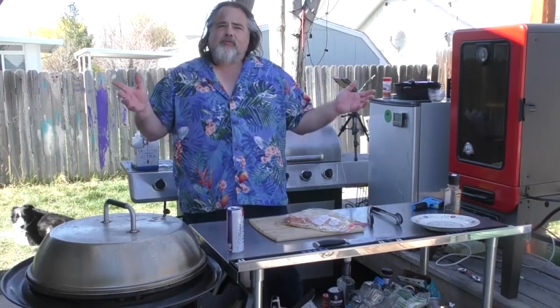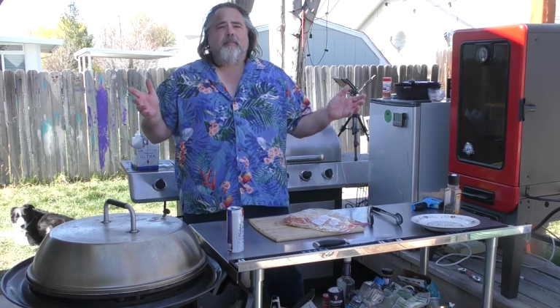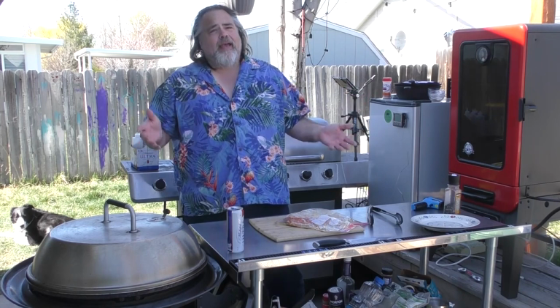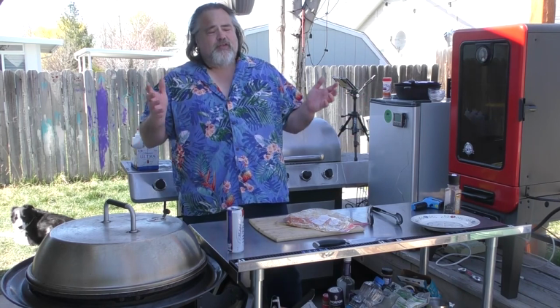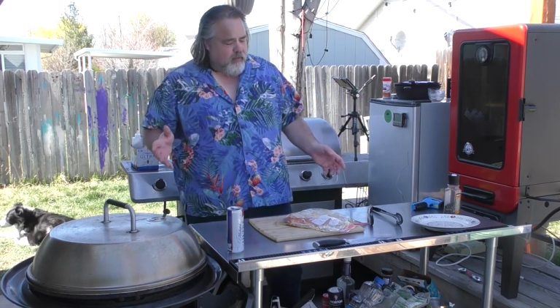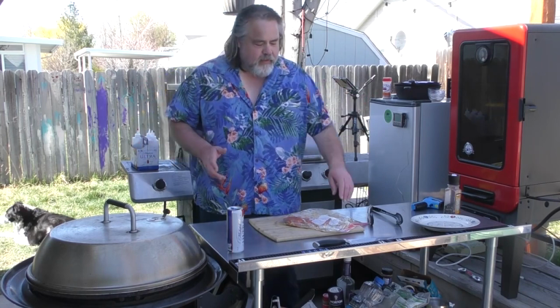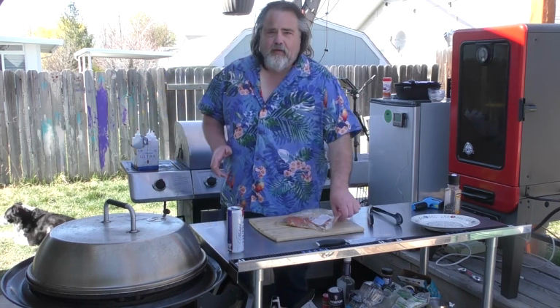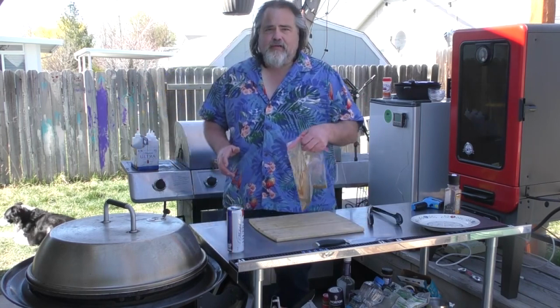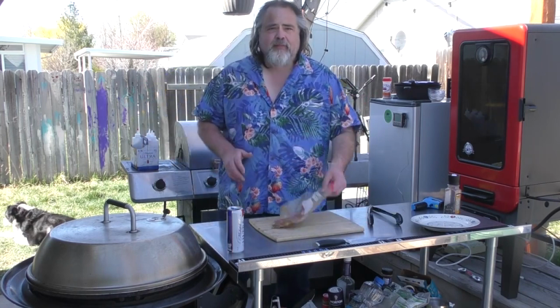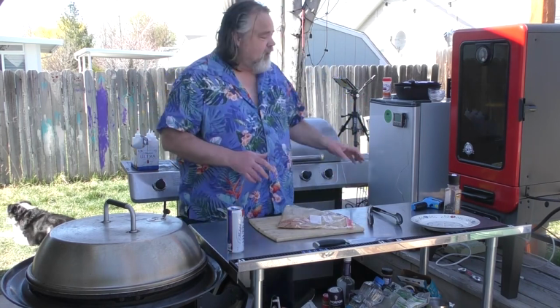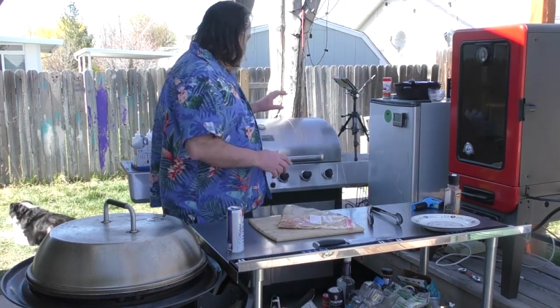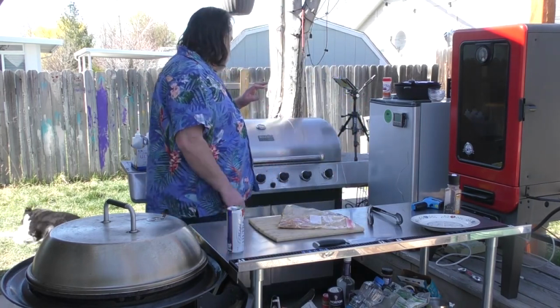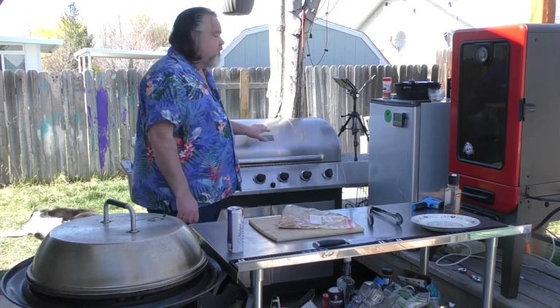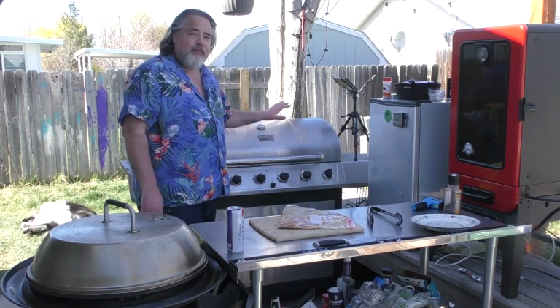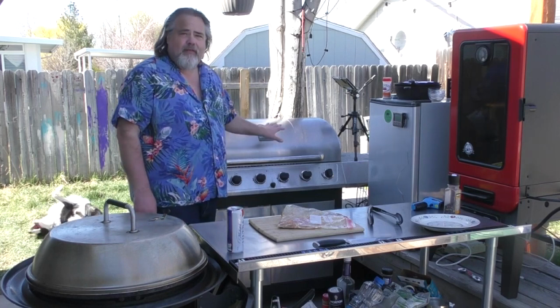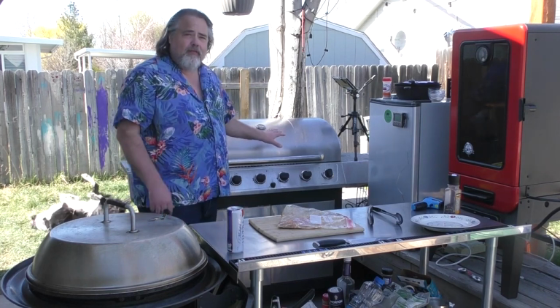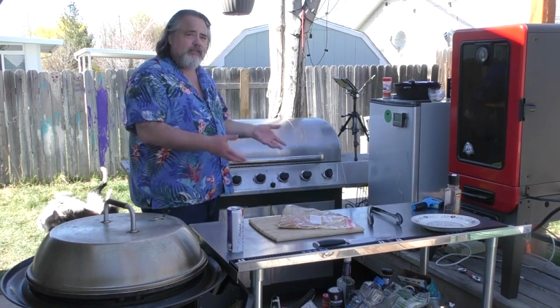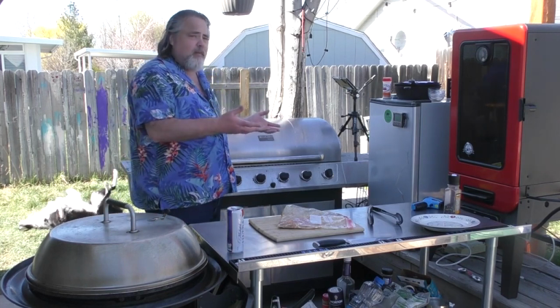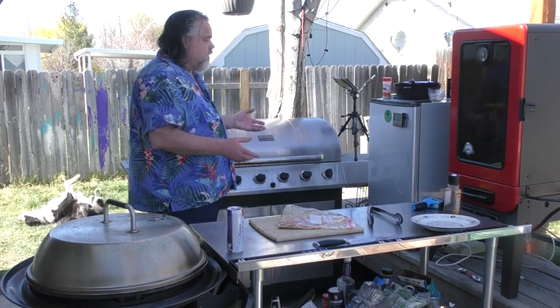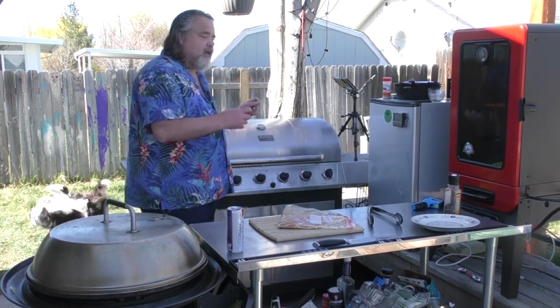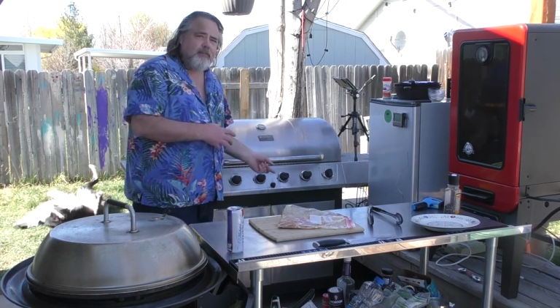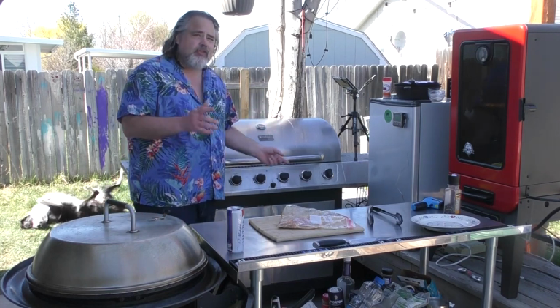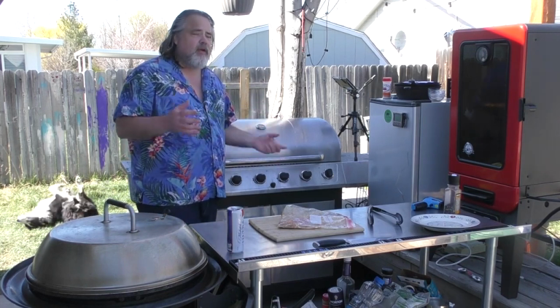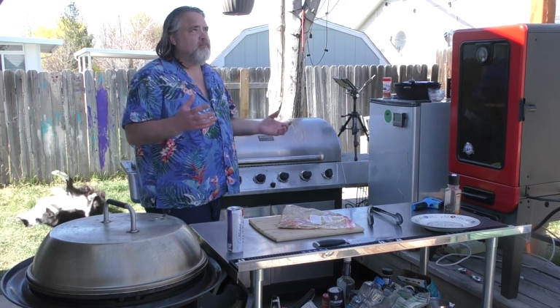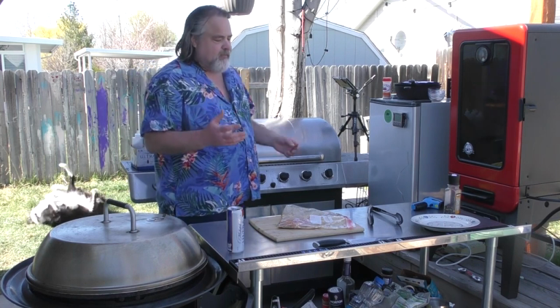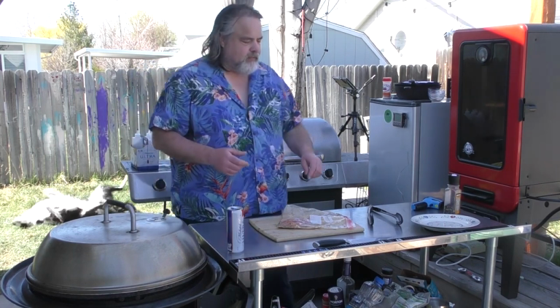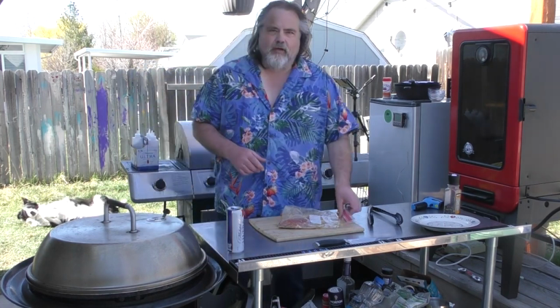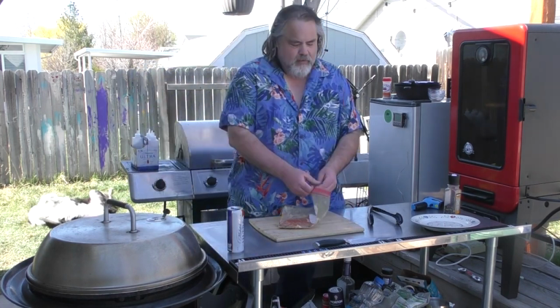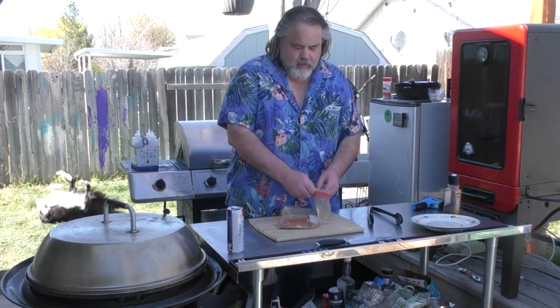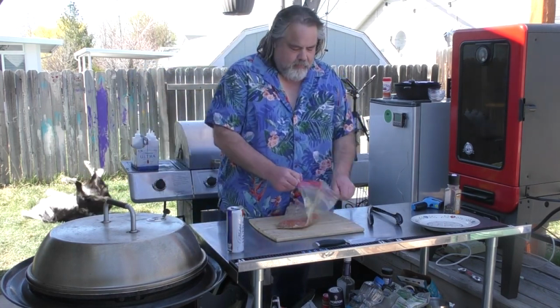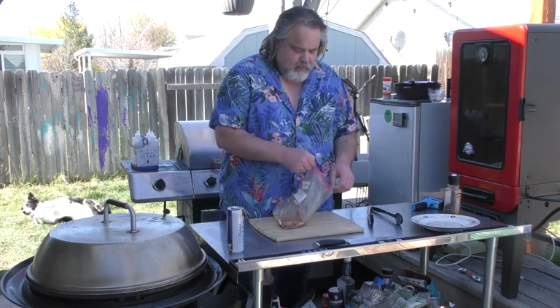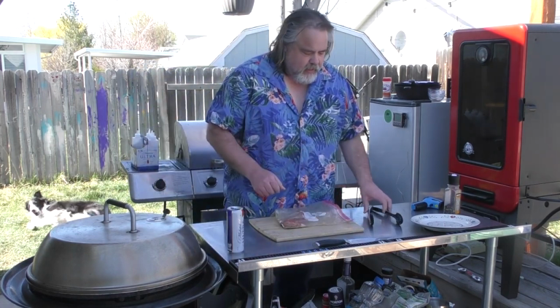Alright guys, we are back. It has been two hours and I think our fish is ready. I've got the grill up to about 375 right now, still warming up just a little bit. I got the cedar plank just put on — you can smell it, it smells so good.